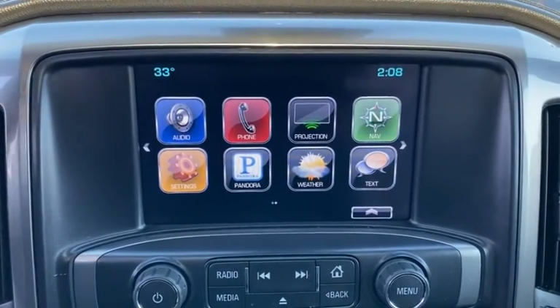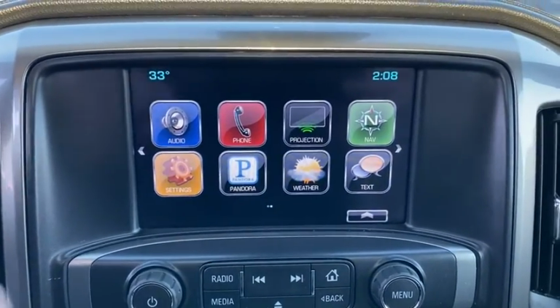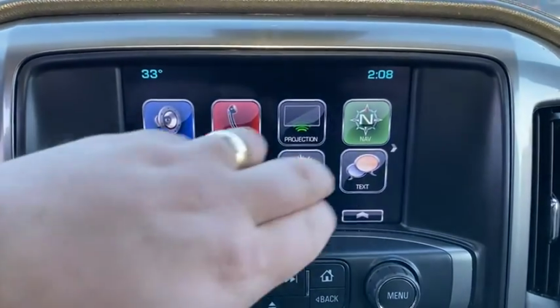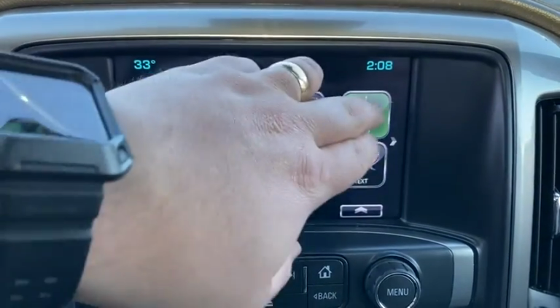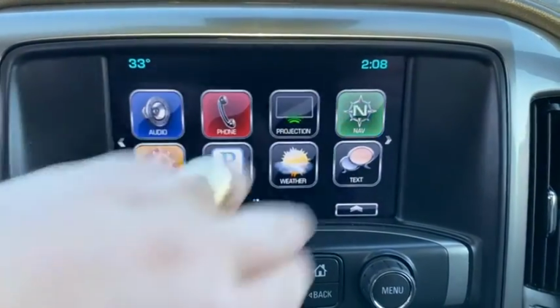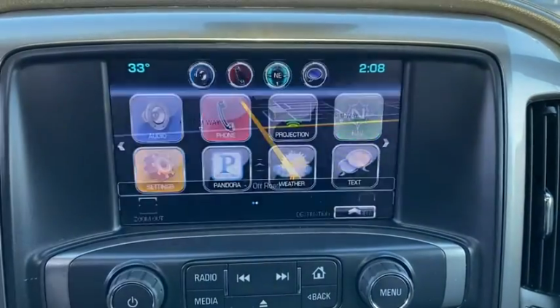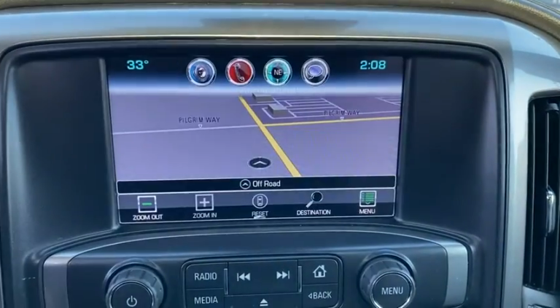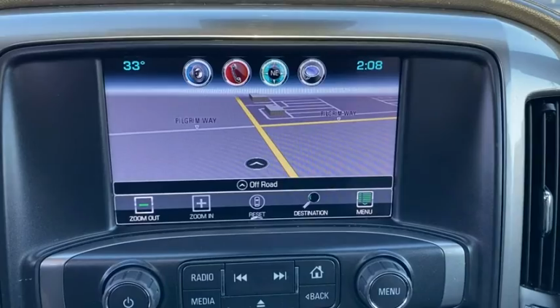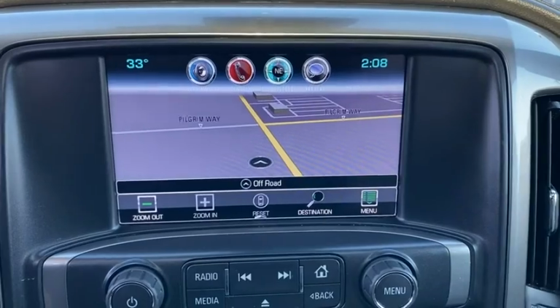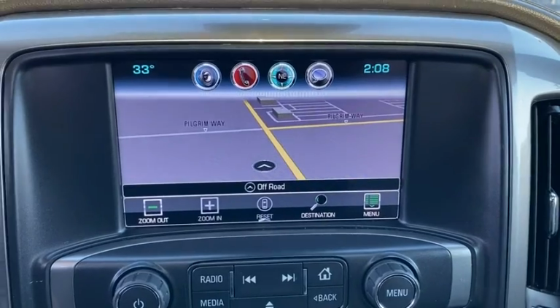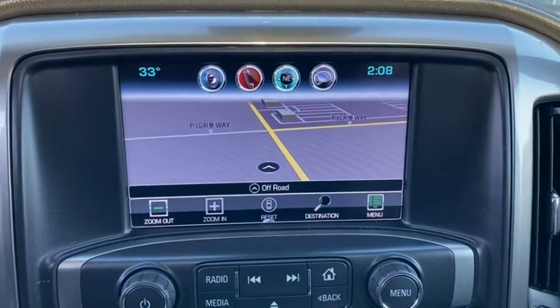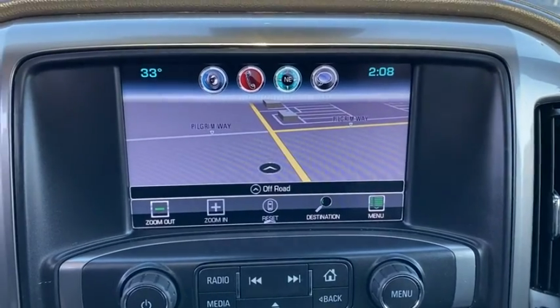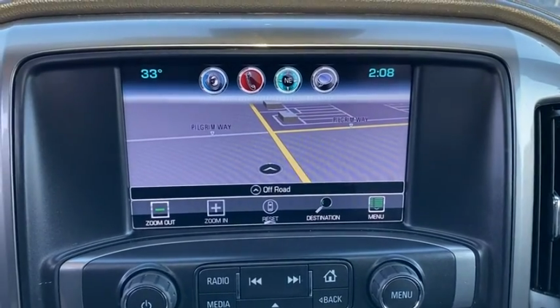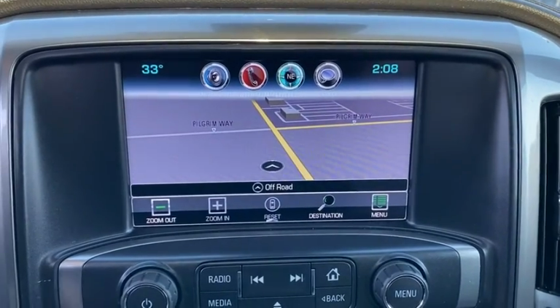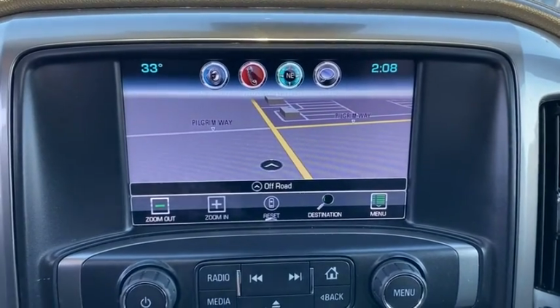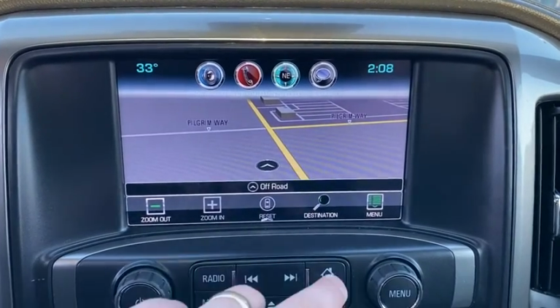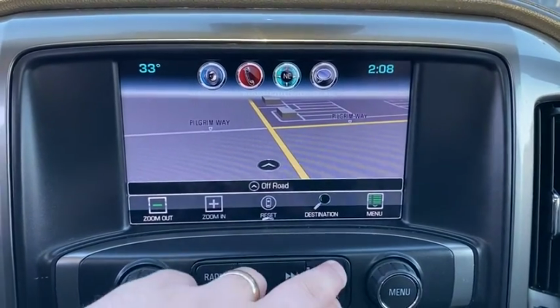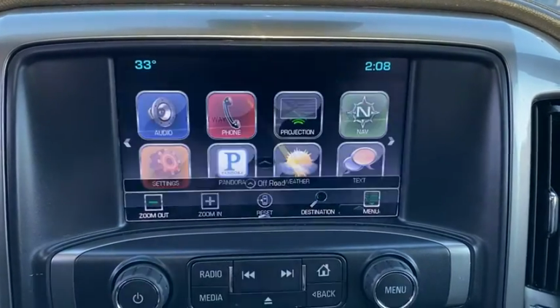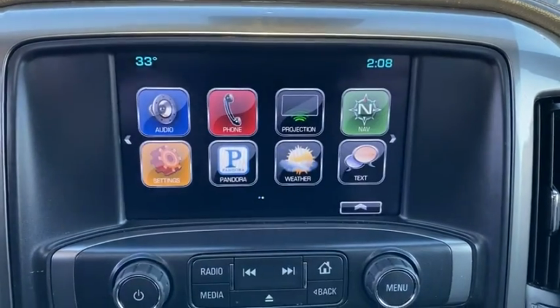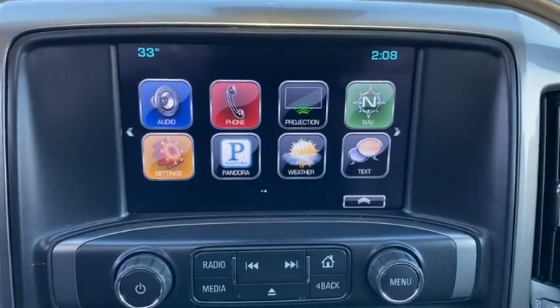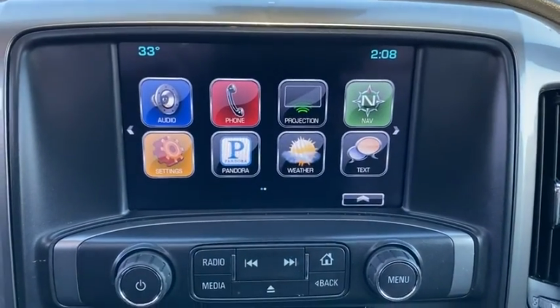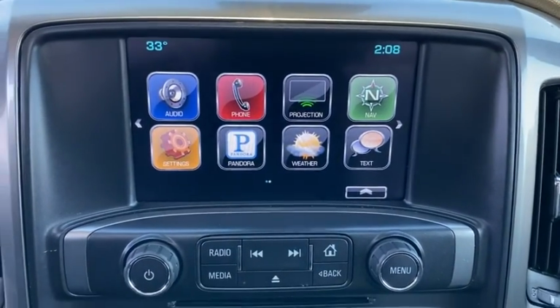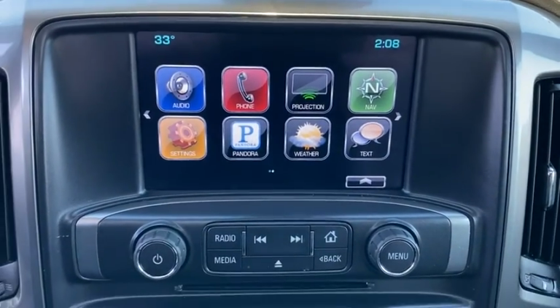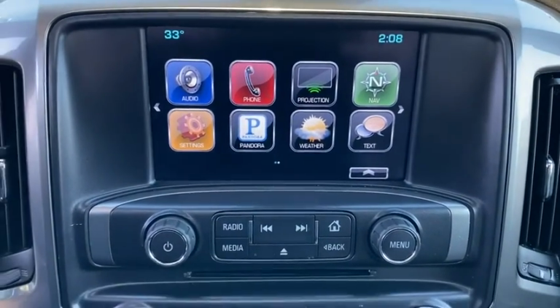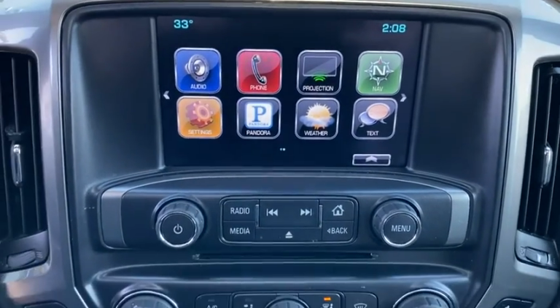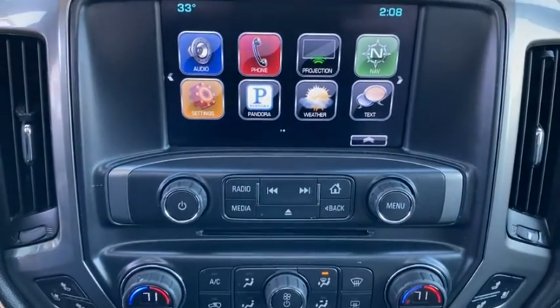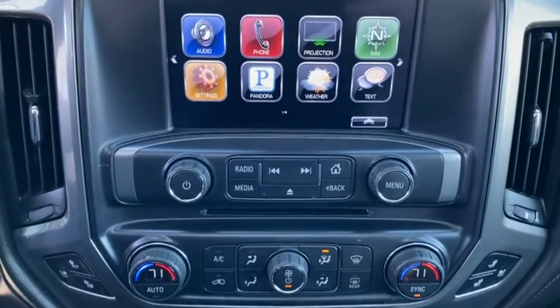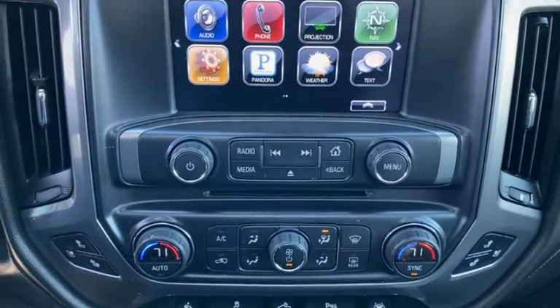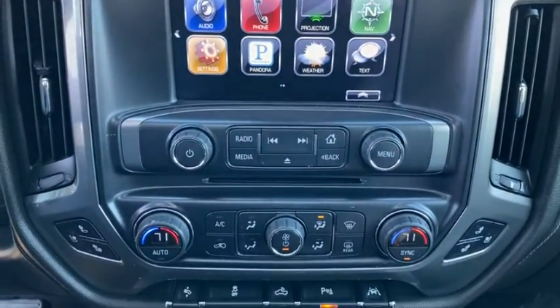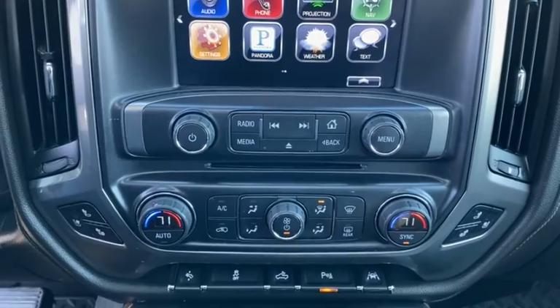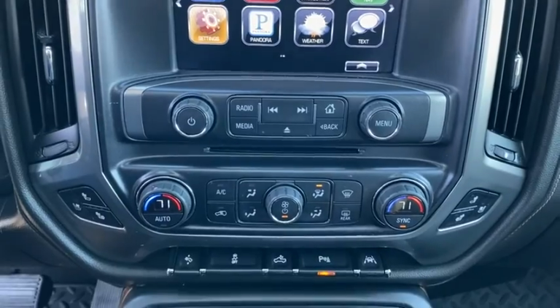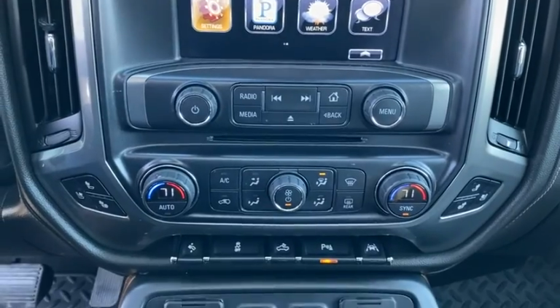Rear defrost, universal garage door opener. Searching for a dependable vehicle that looks great too? You found it, so stop in today.